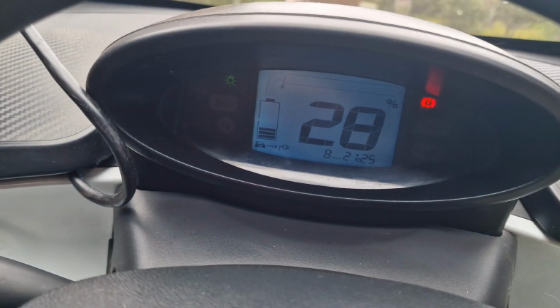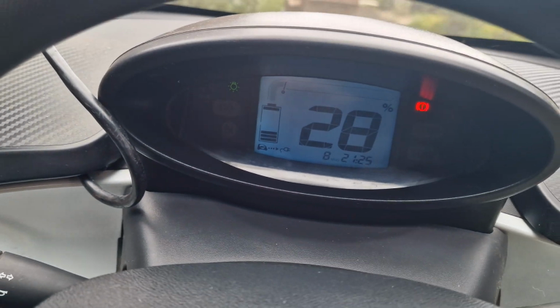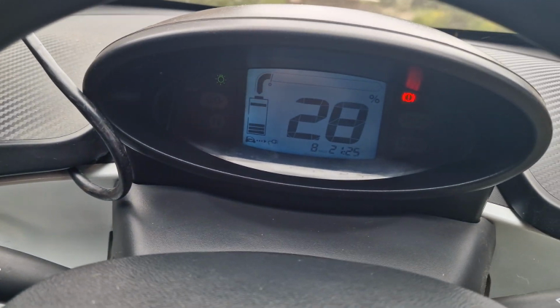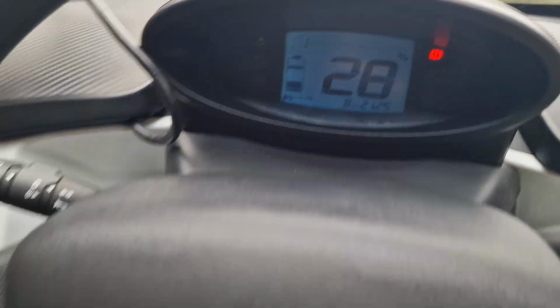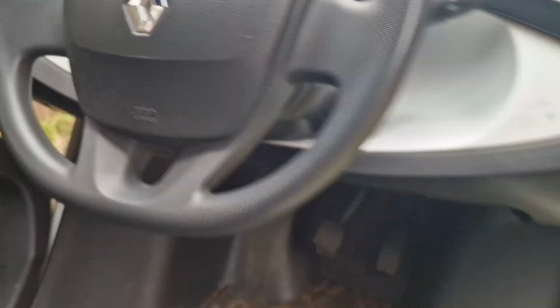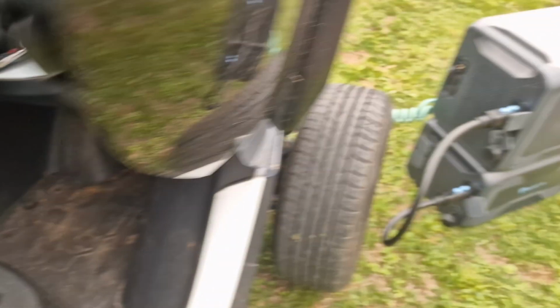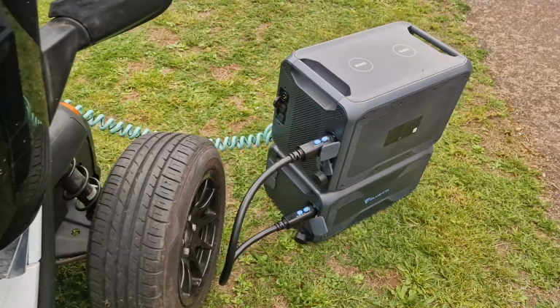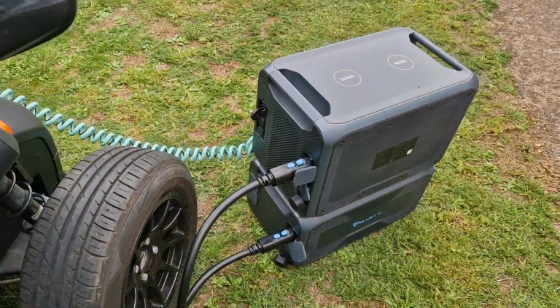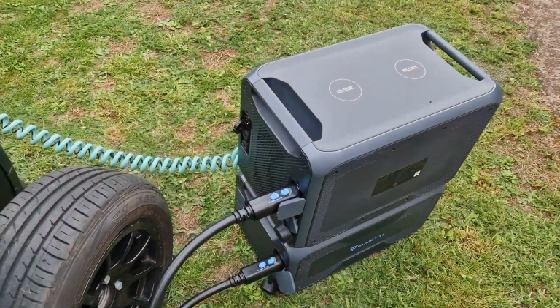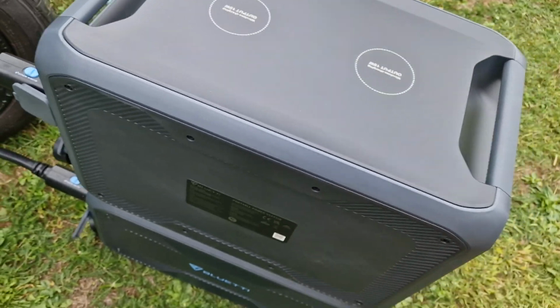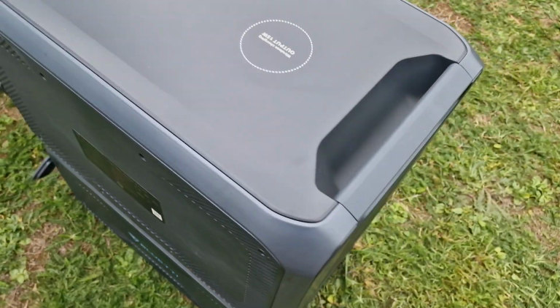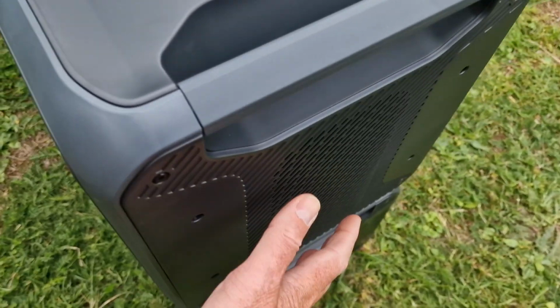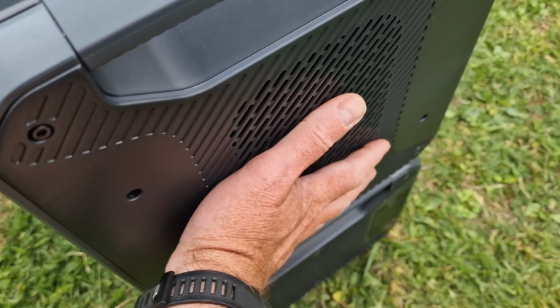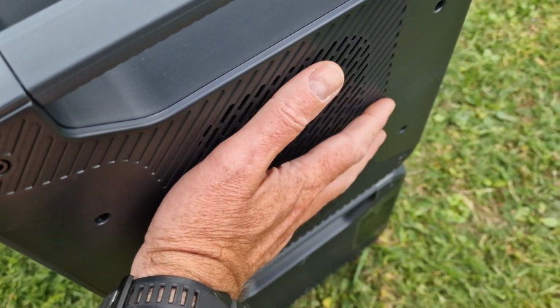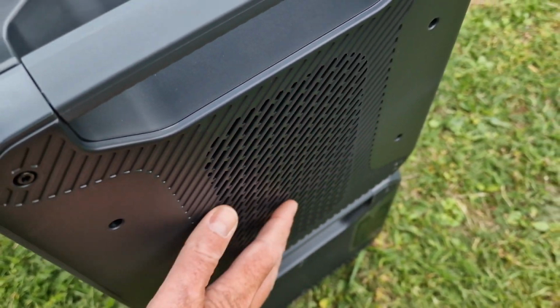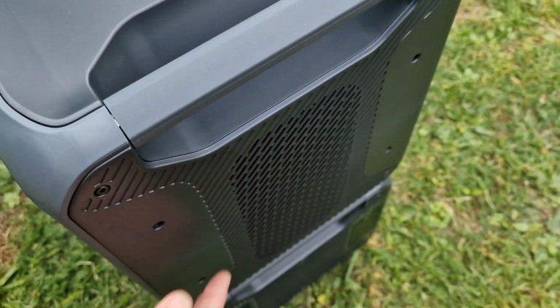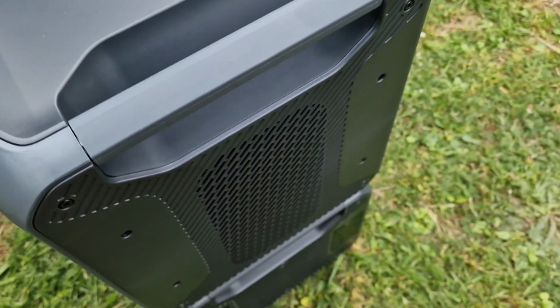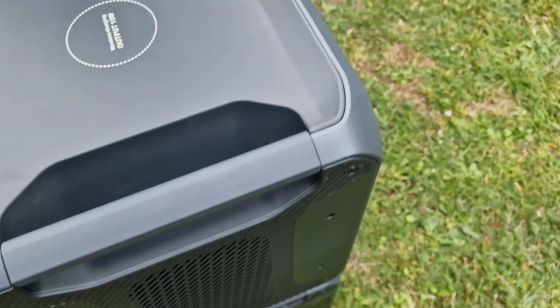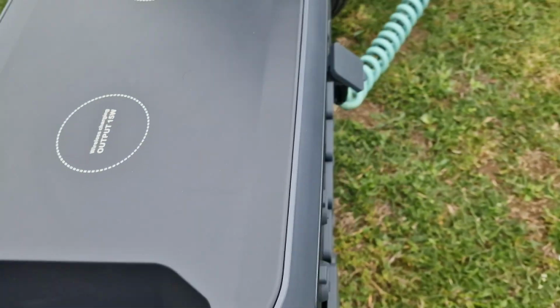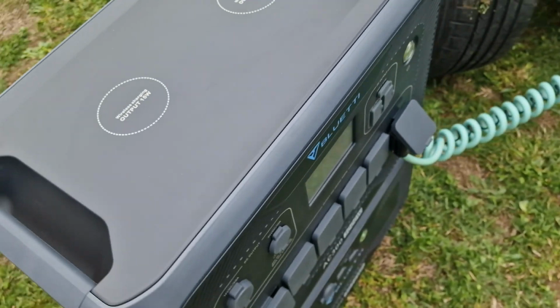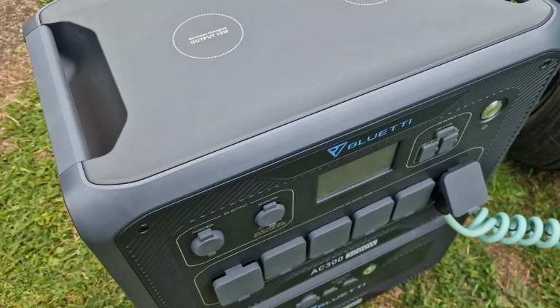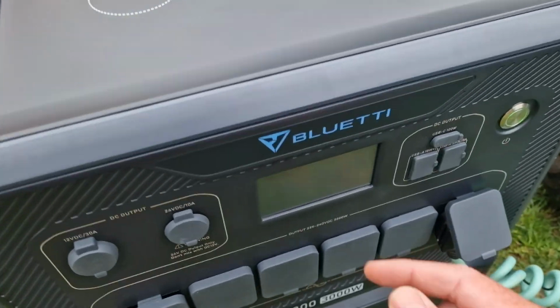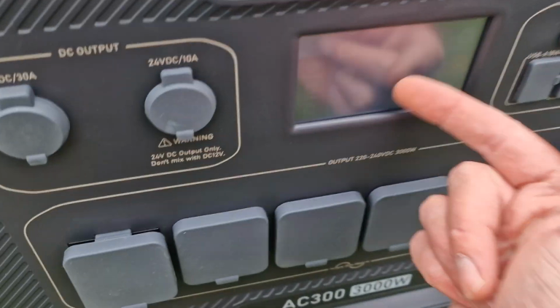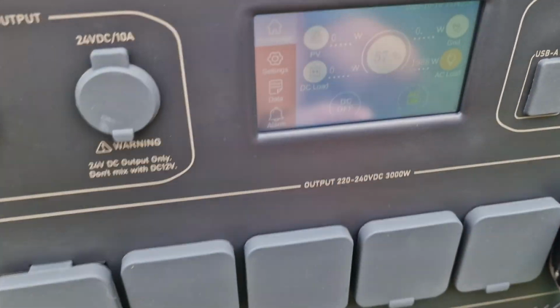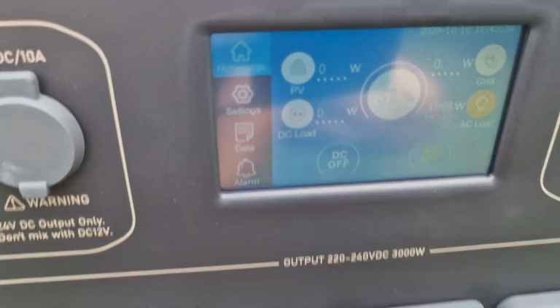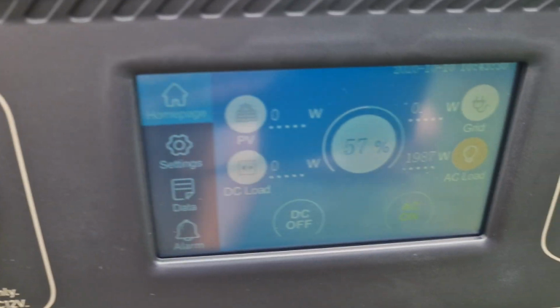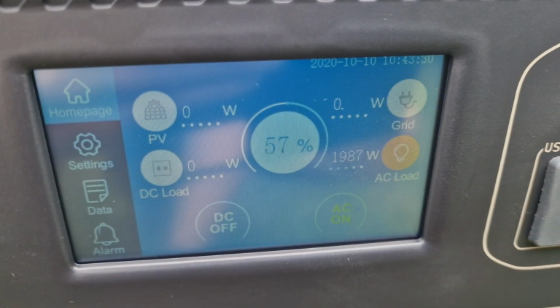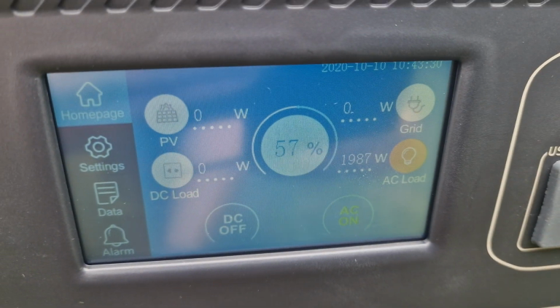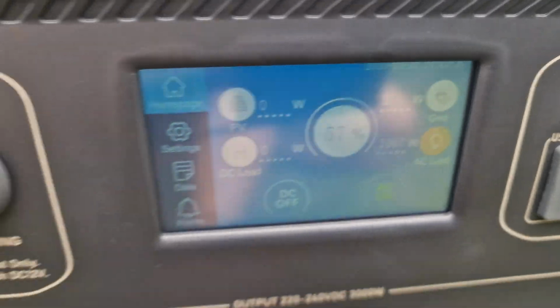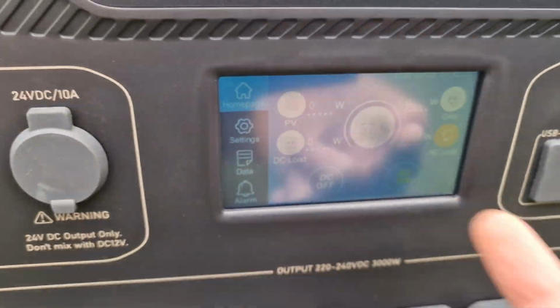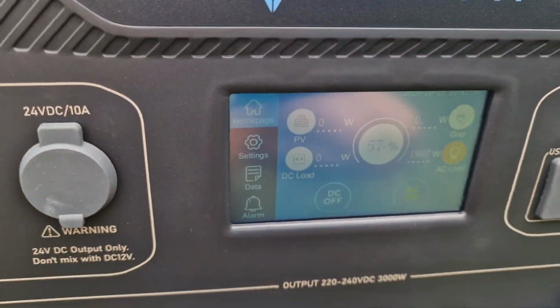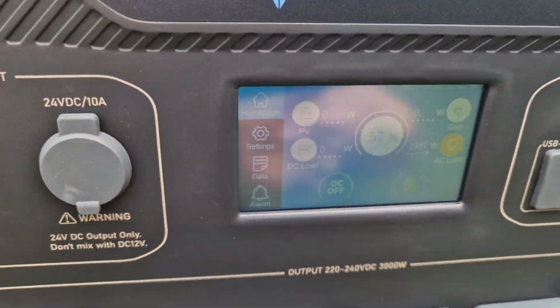It'll probably give it quite a good charge because this Twizy only has a six kilowatt hour battery. No dramas — we're charging. It's at 28% at the moment. It's not even breaking a sweat at all — I think there are fans in there but they're not even running right now. It's literally just doing what it's supposed to: two kilowatts out, continuous, and we're down to 57% on the power bank.